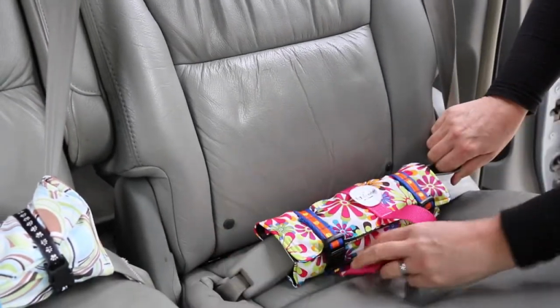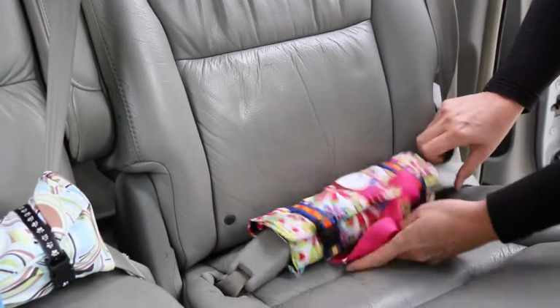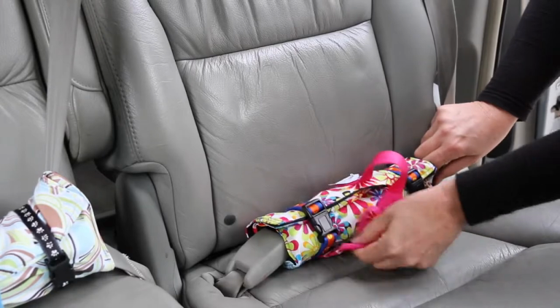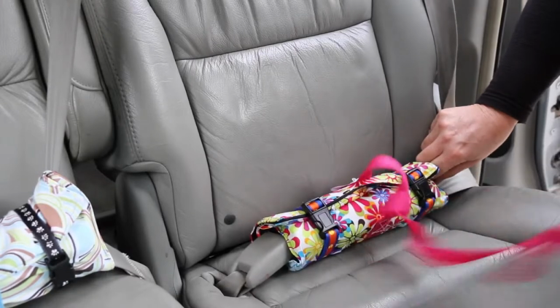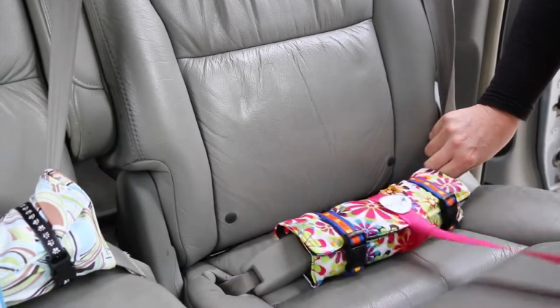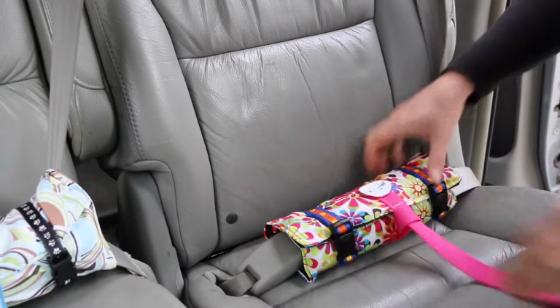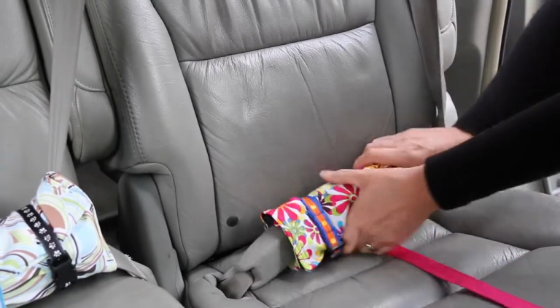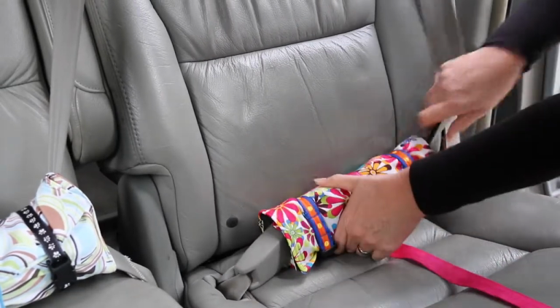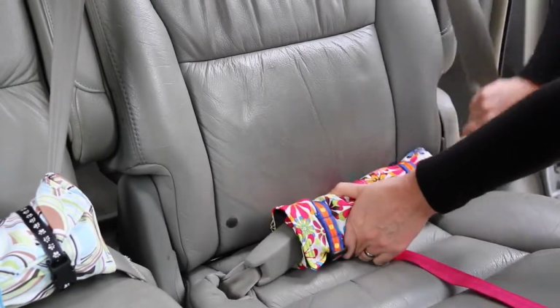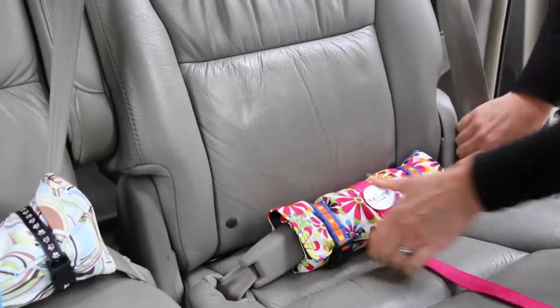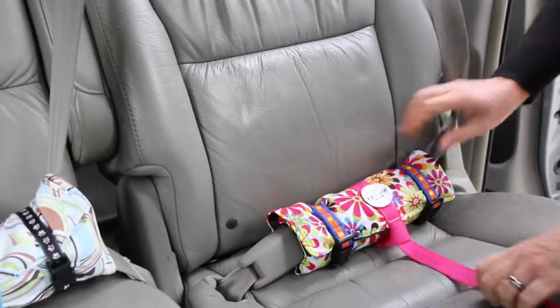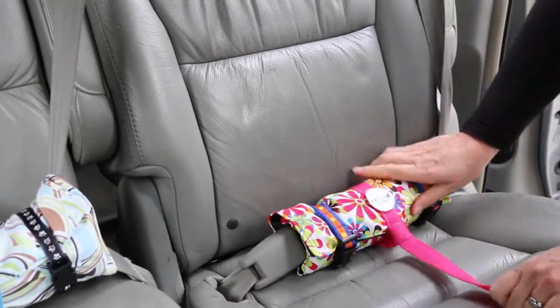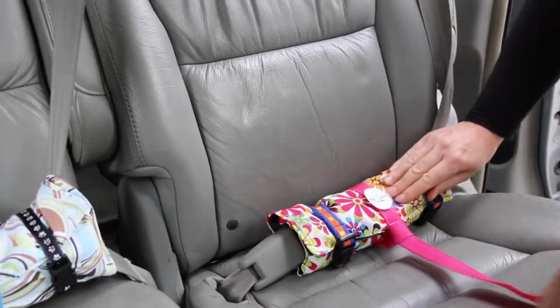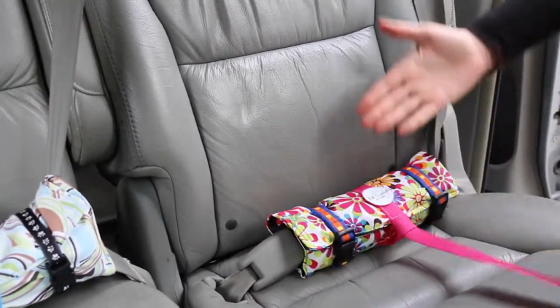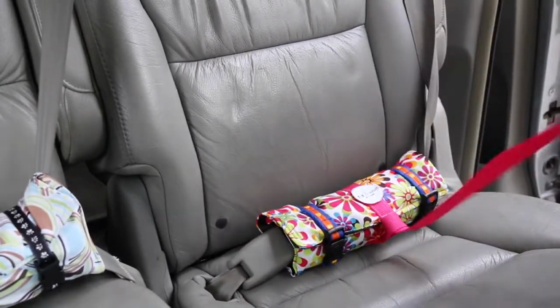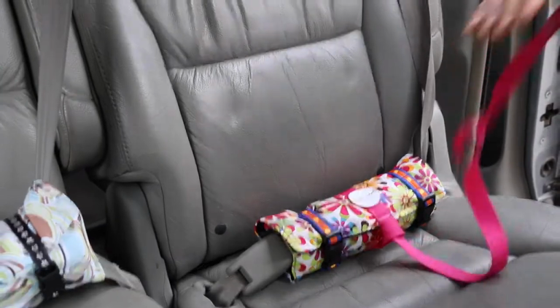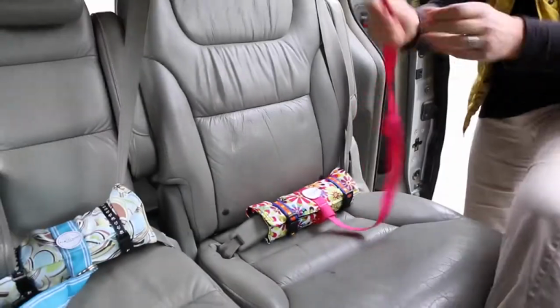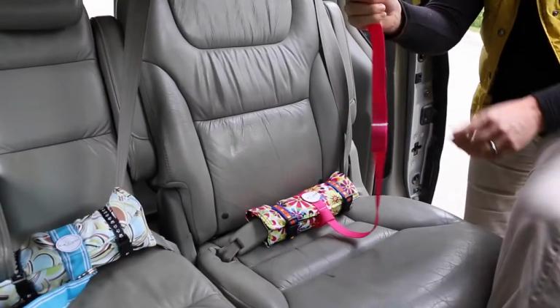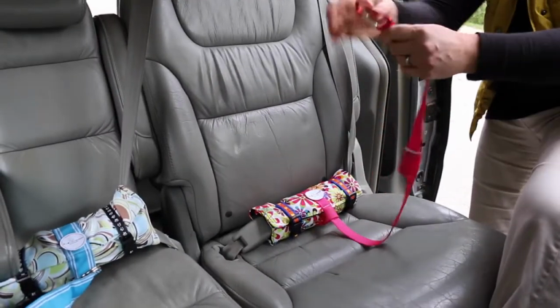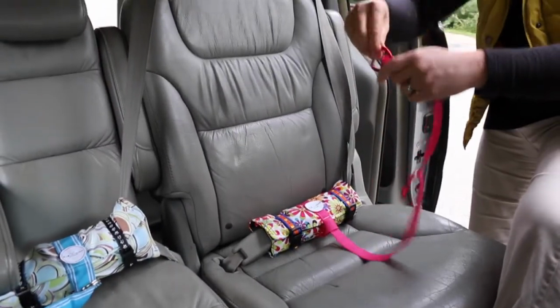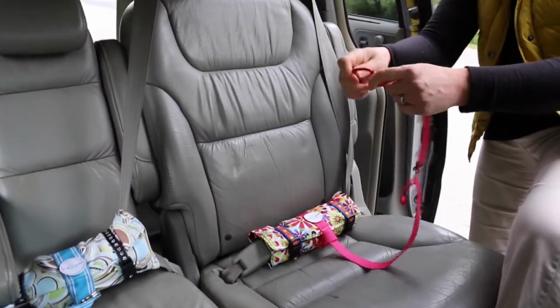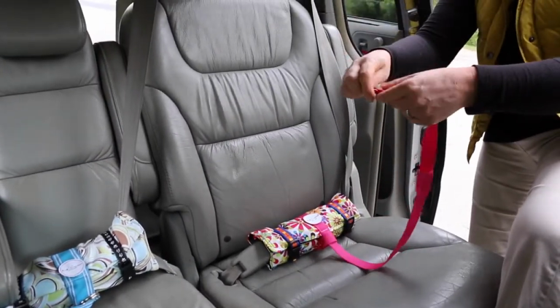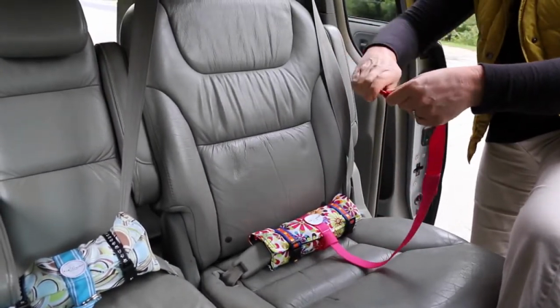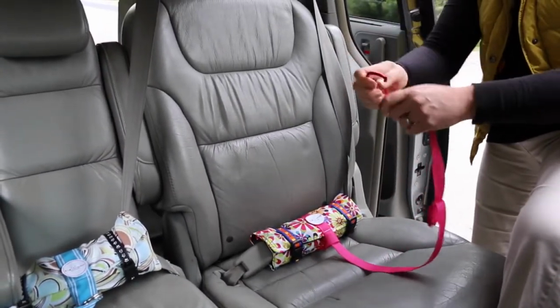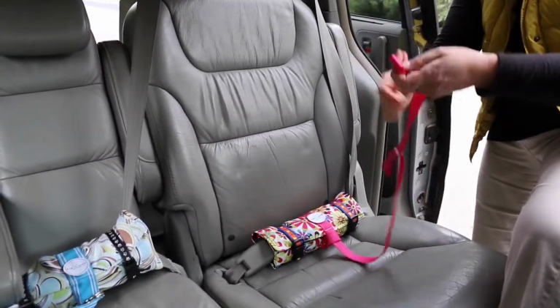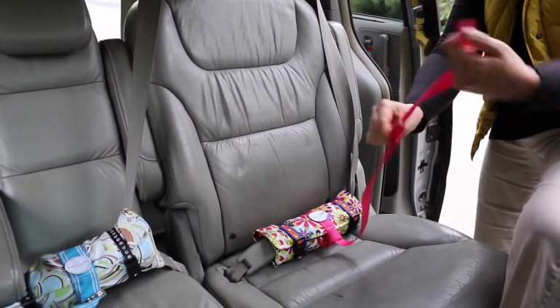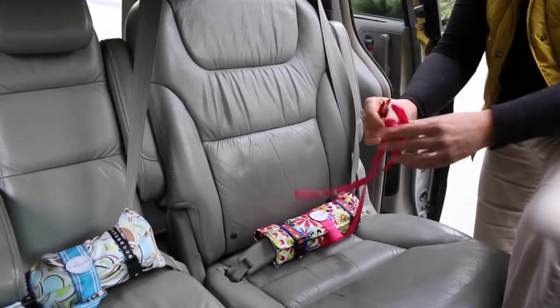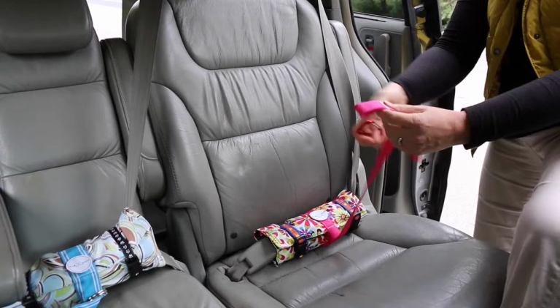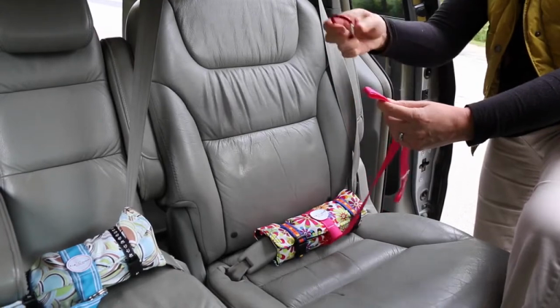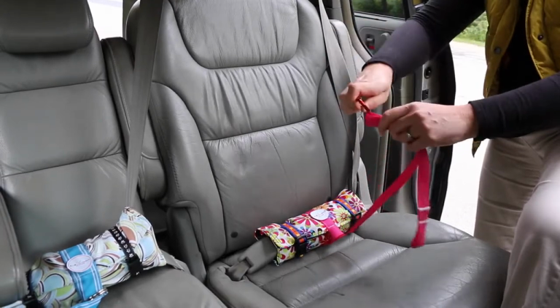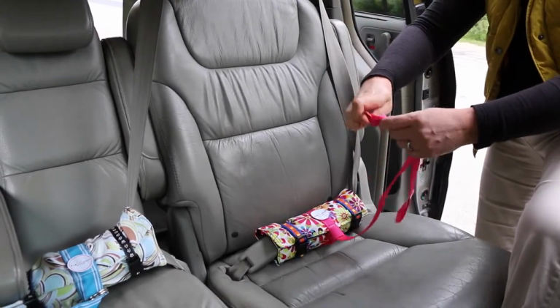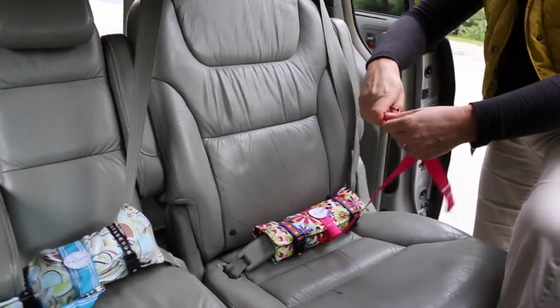Take the center strap and pull it tight. The pup anchor comes with a number of loops — choose the appropriate loop for the size of your dog. Here we're using the medium dog attachment.